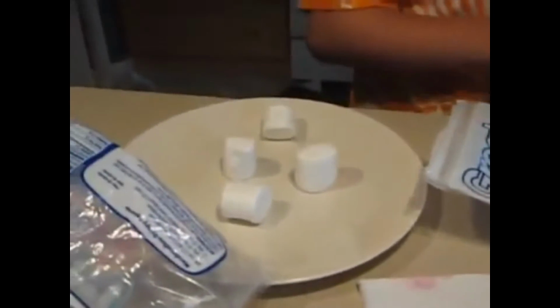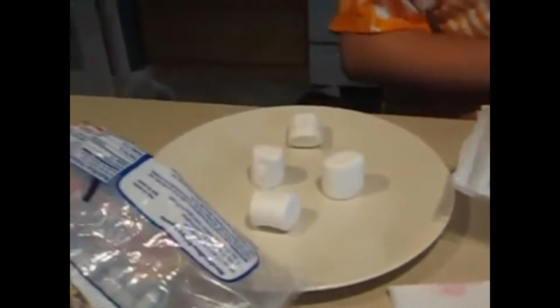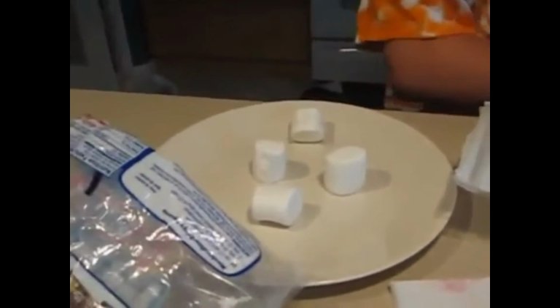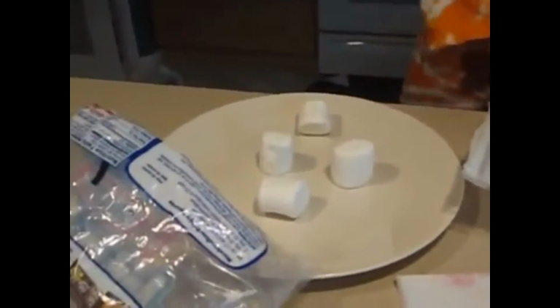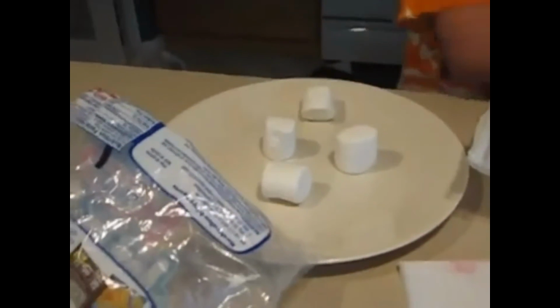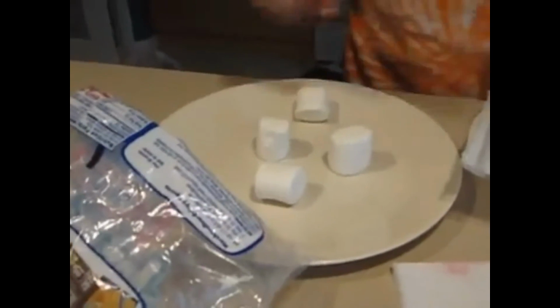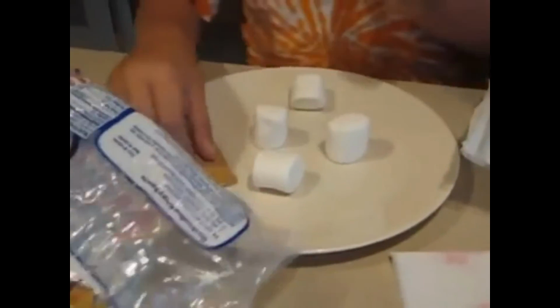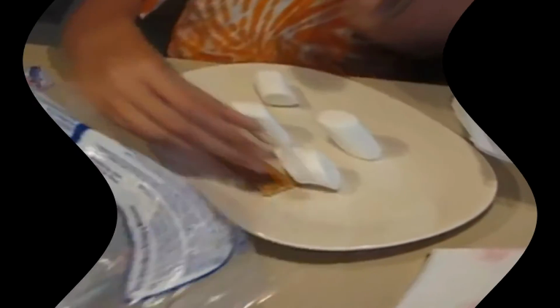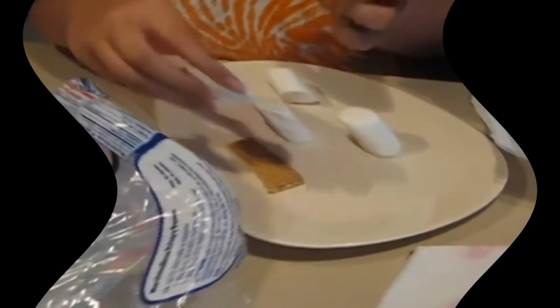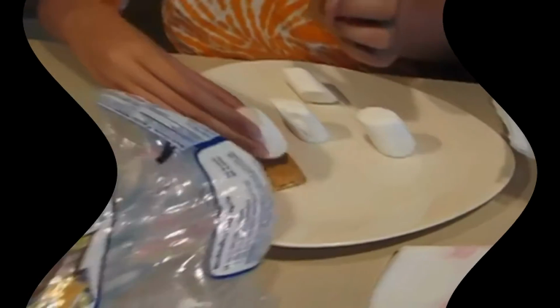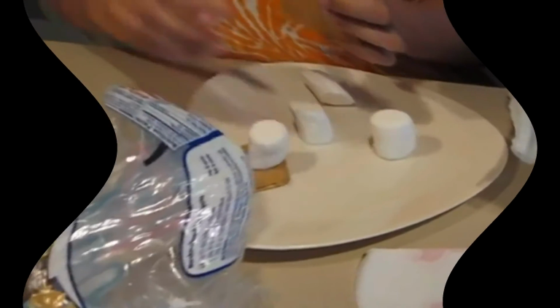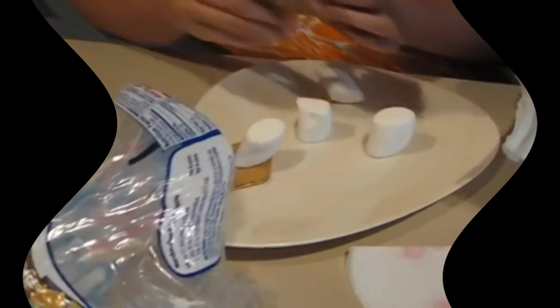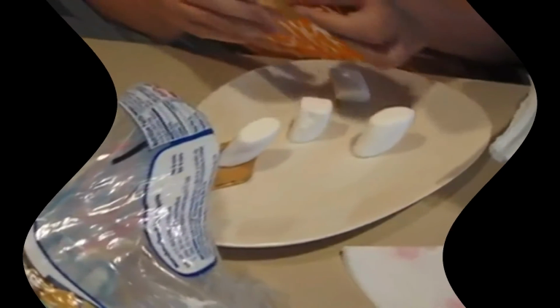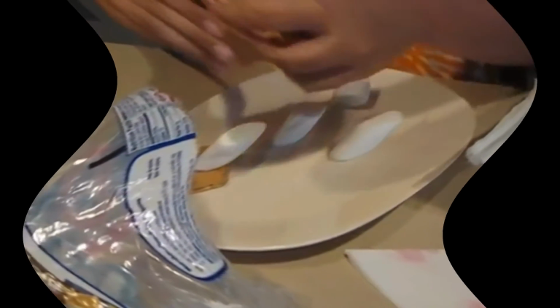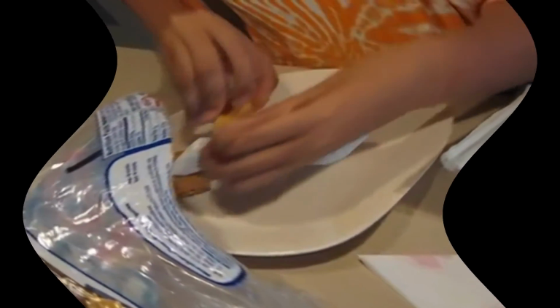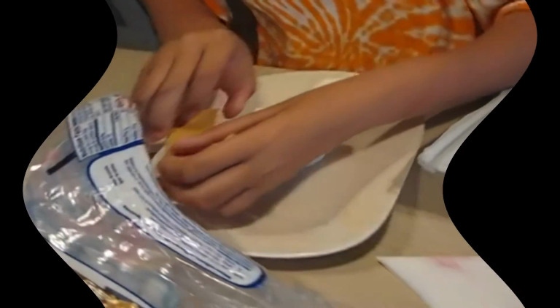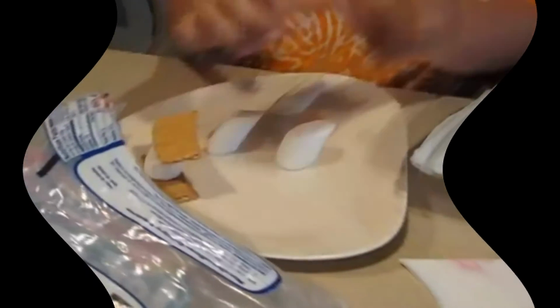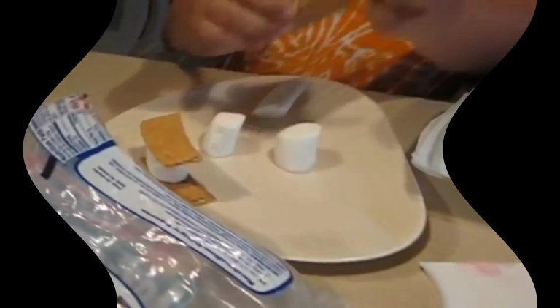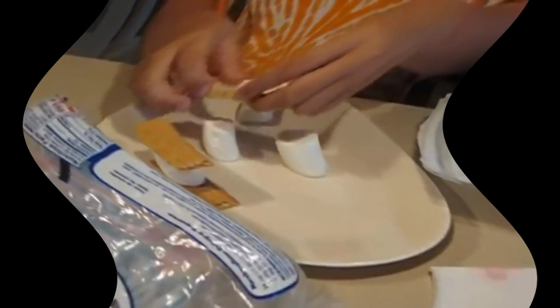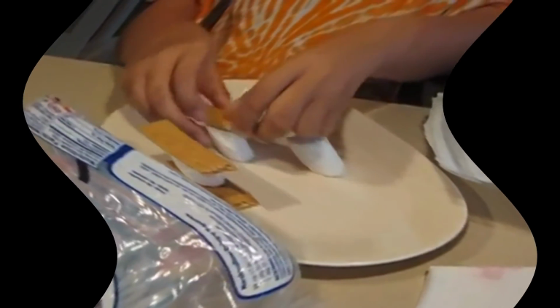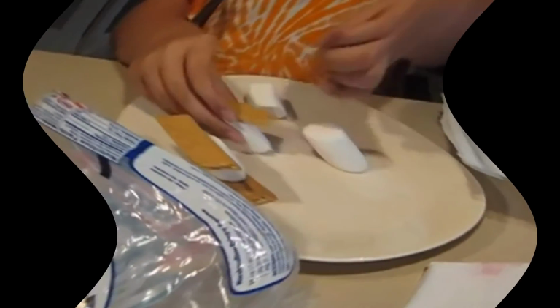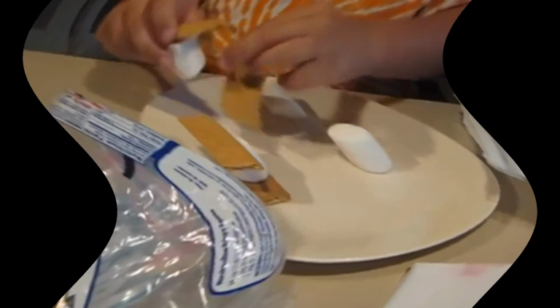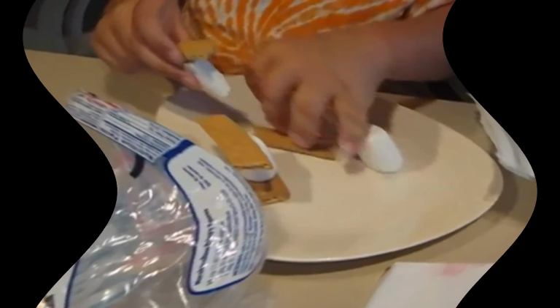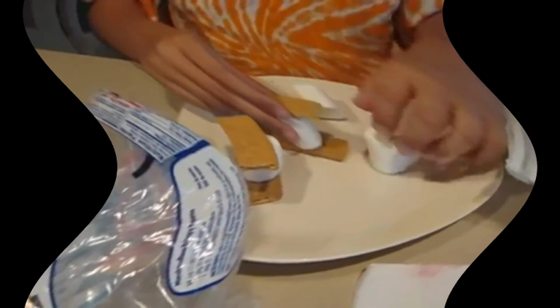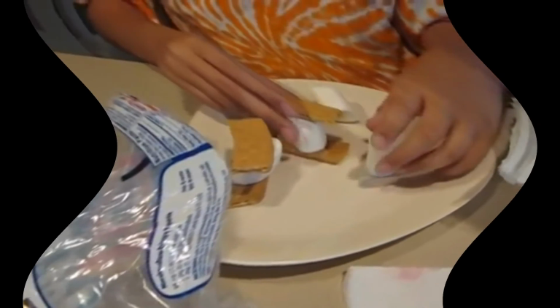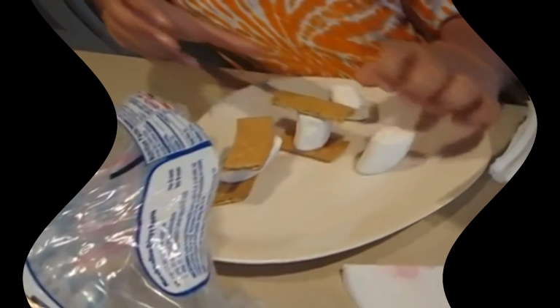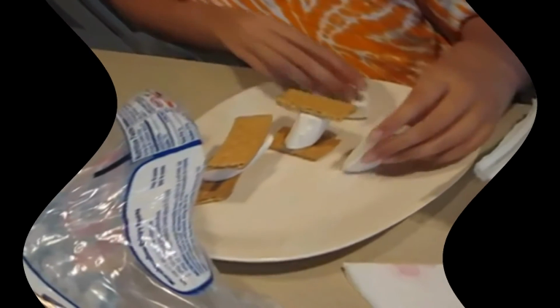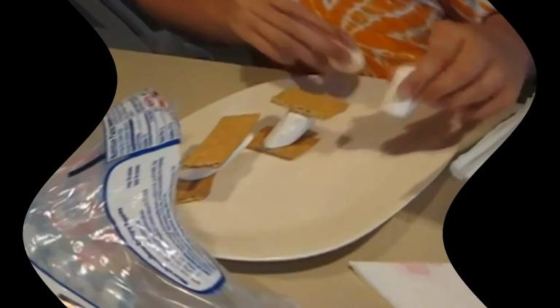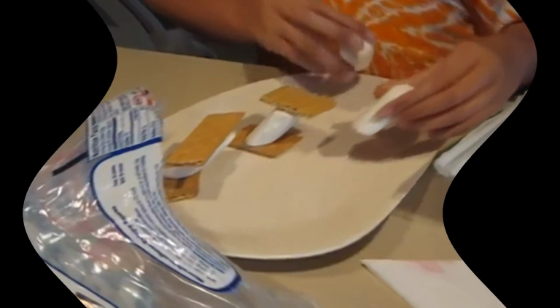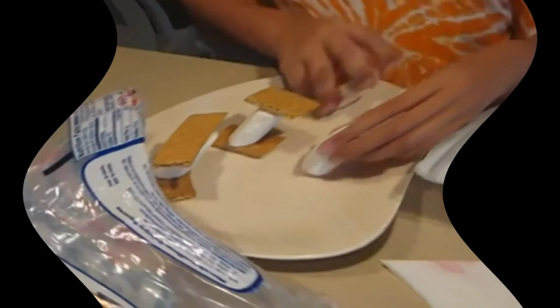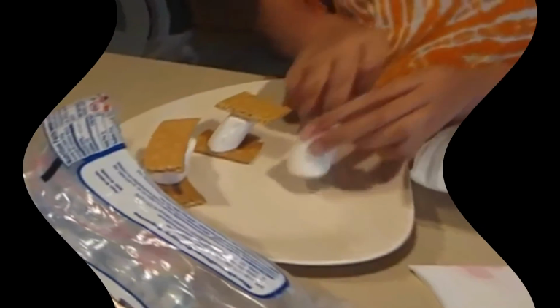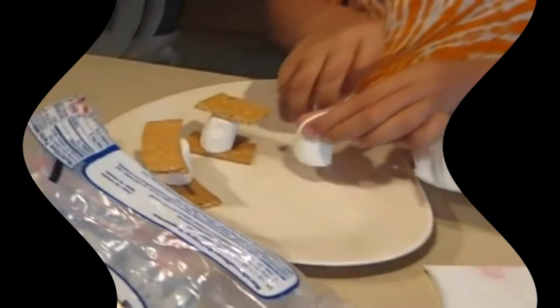And then we're going to need one cracker. Put one there, one there, one there, and one there. And then every marshmallow gets a home.